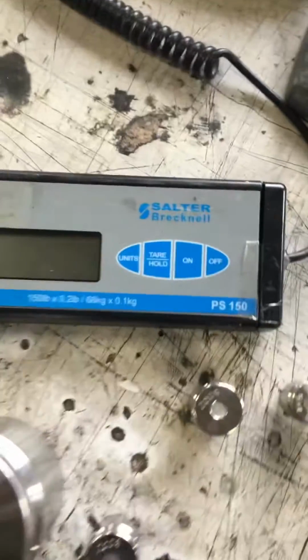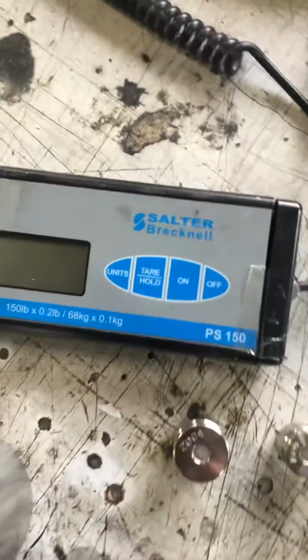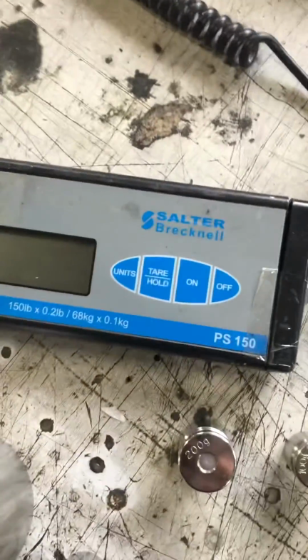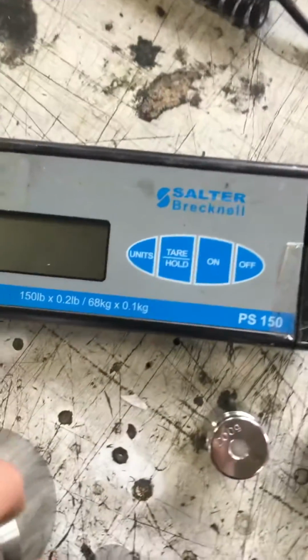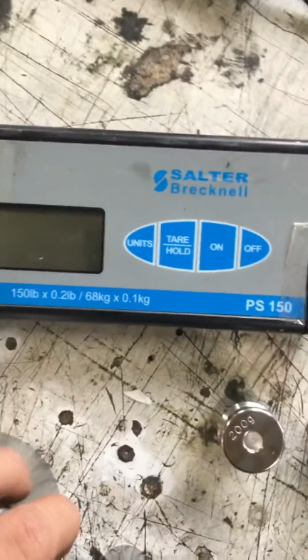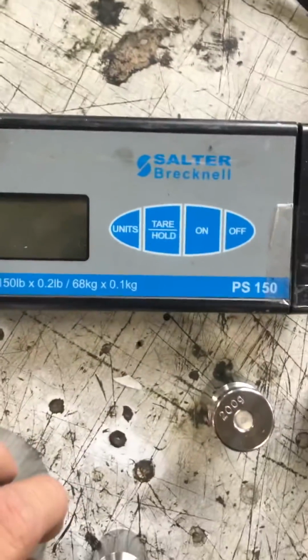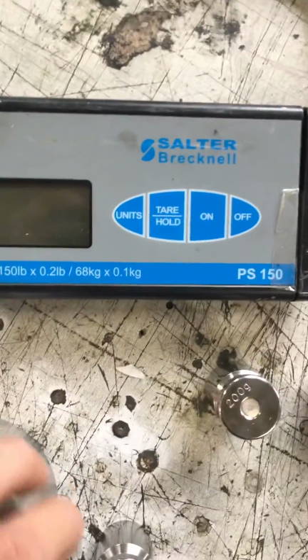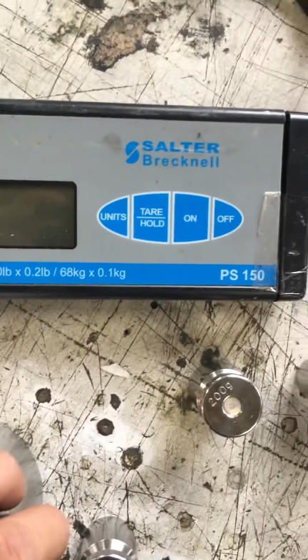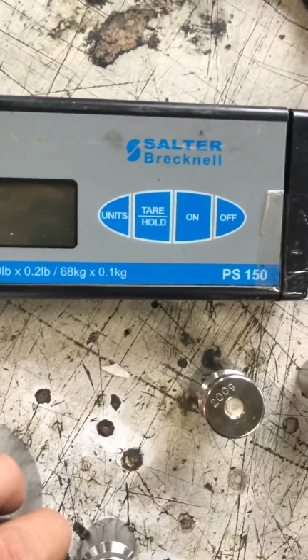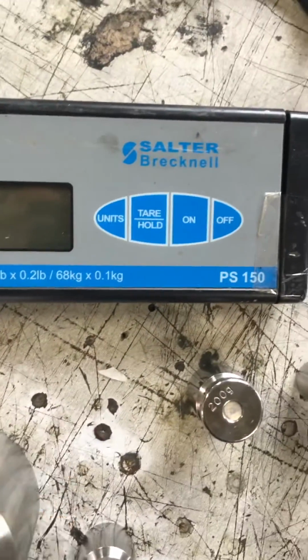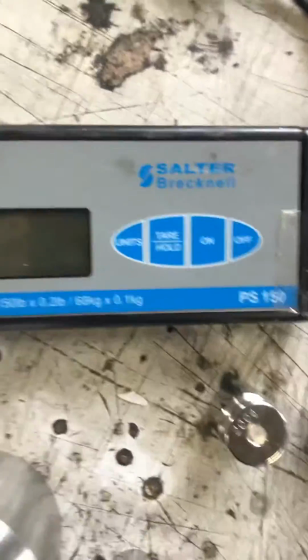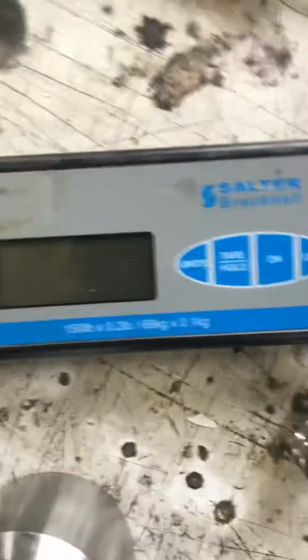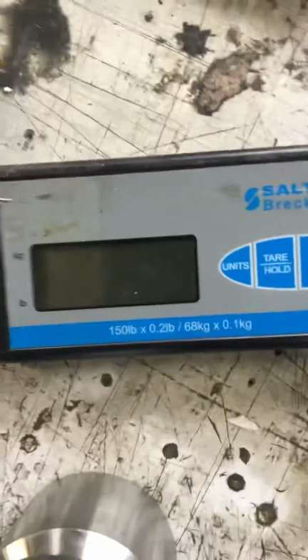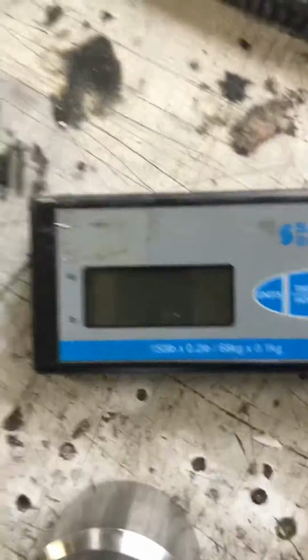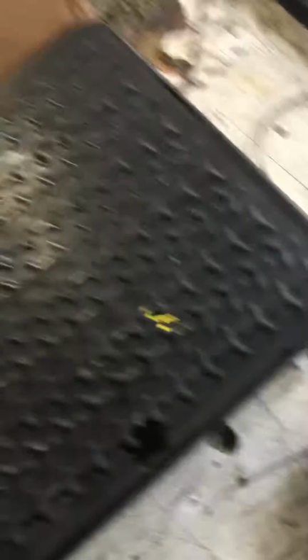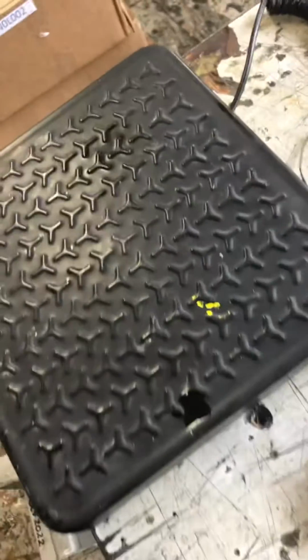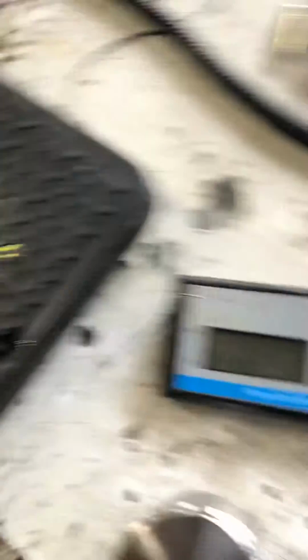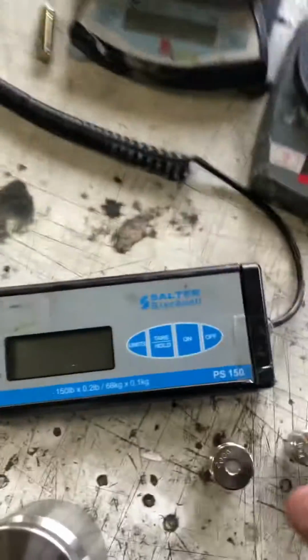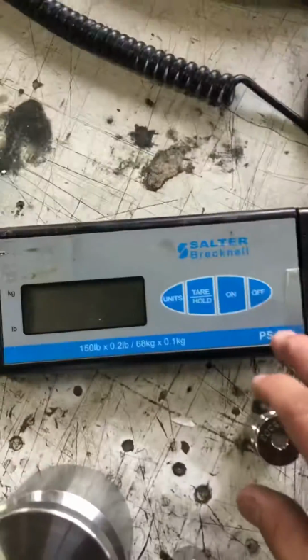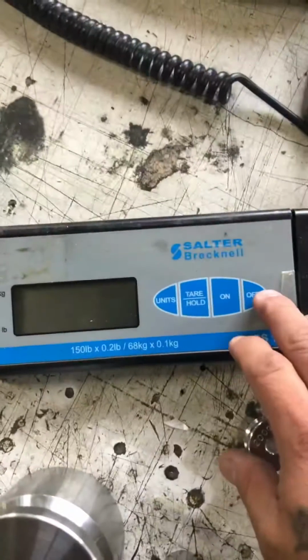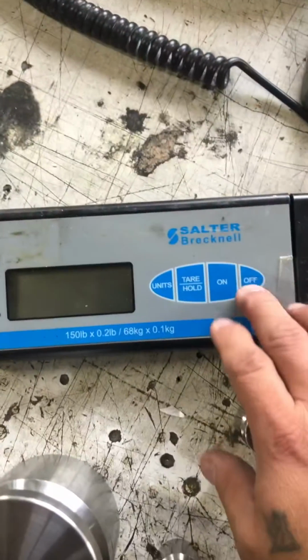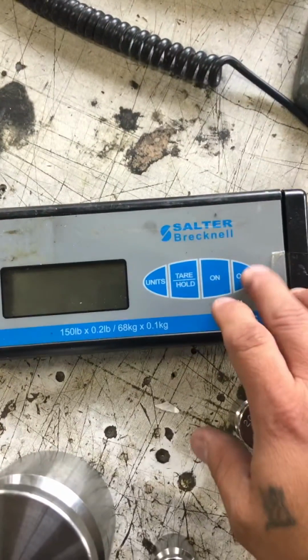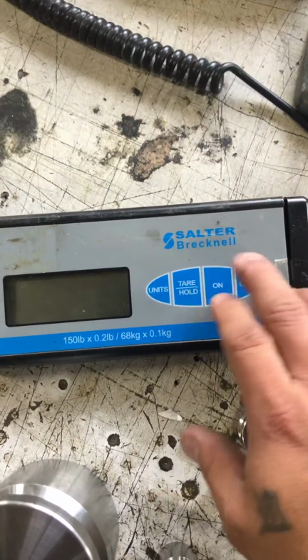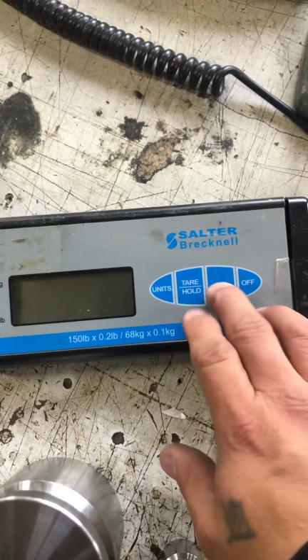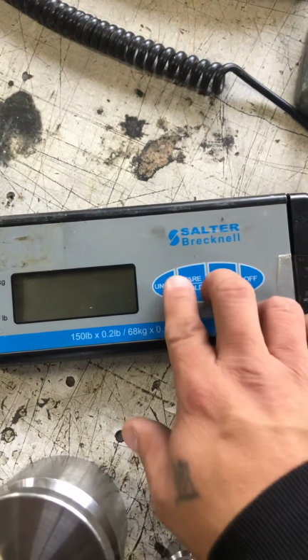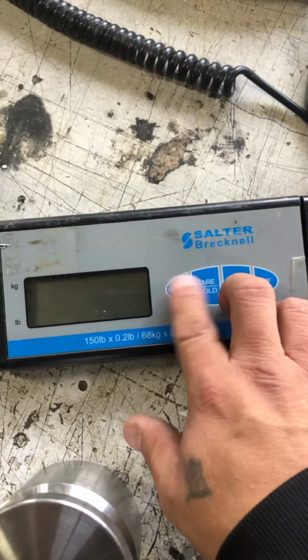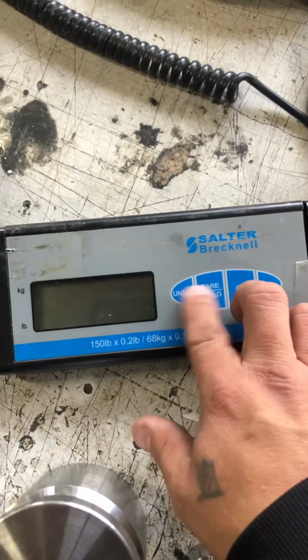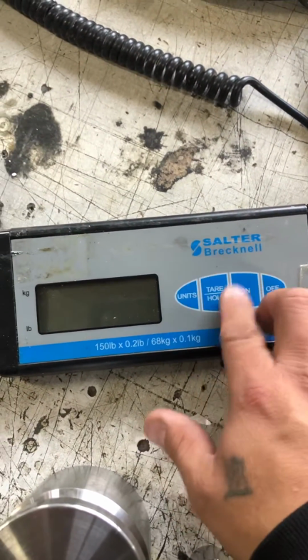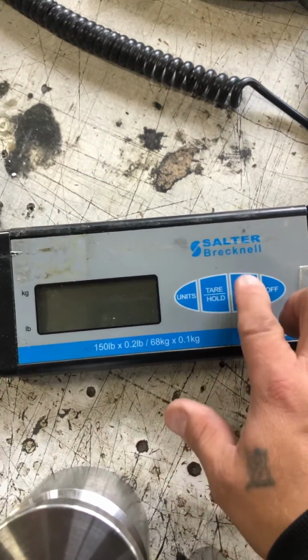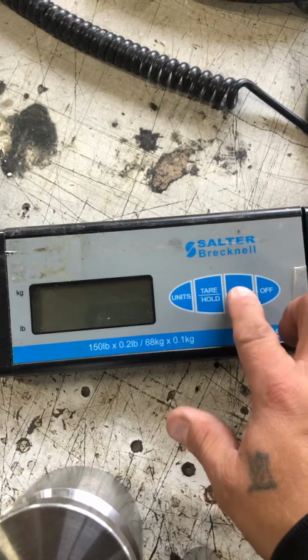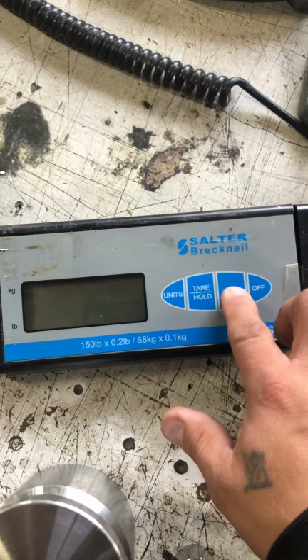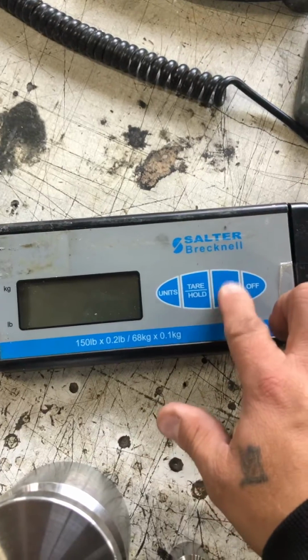Calibration adjustment of a Salter PS150. Wireless must be off — it's got to be off.